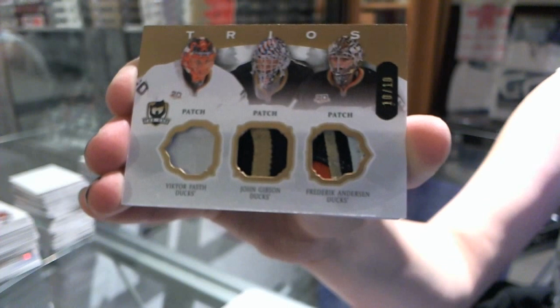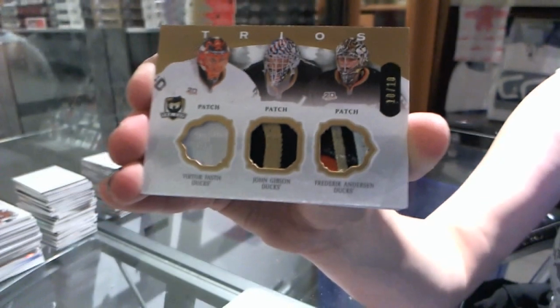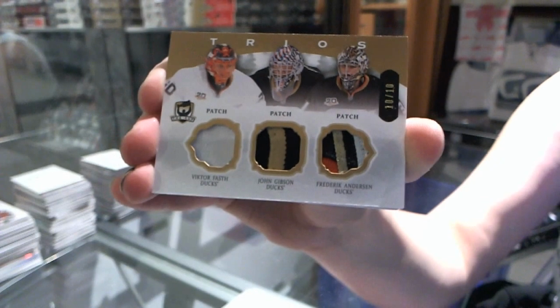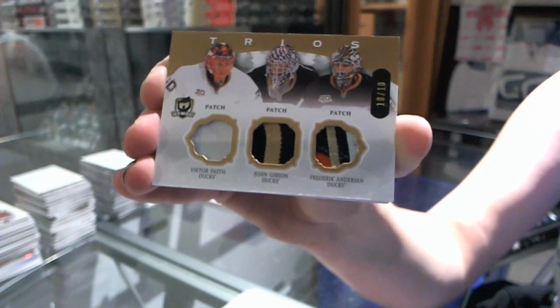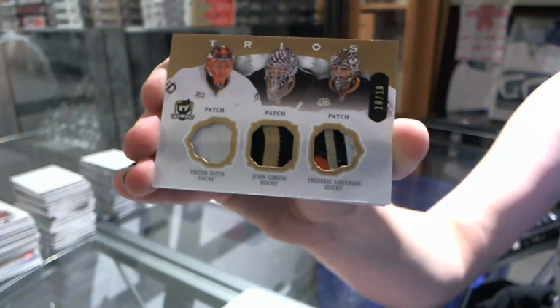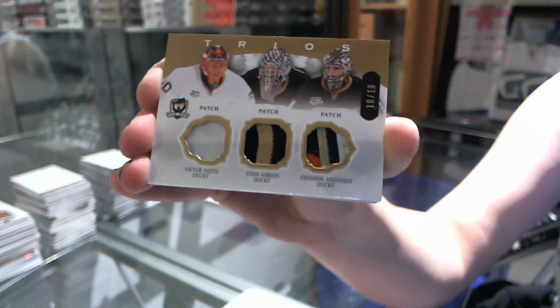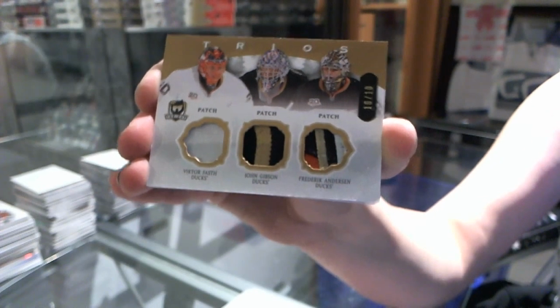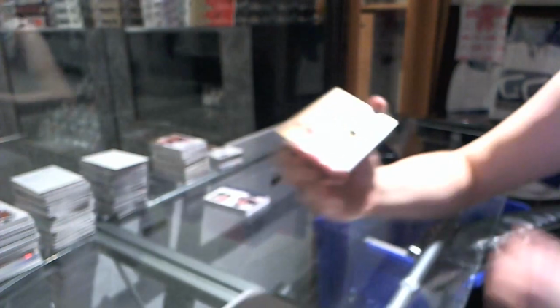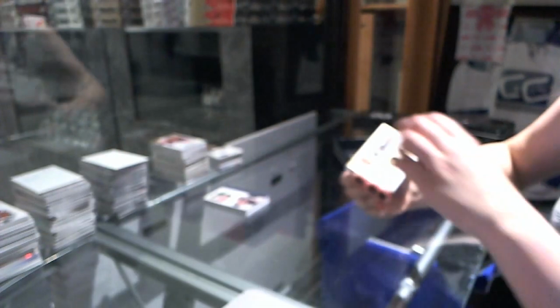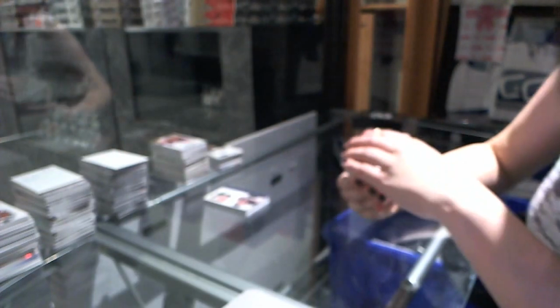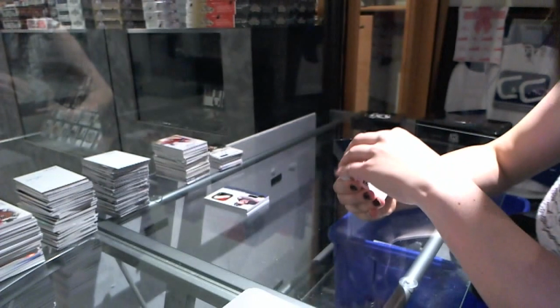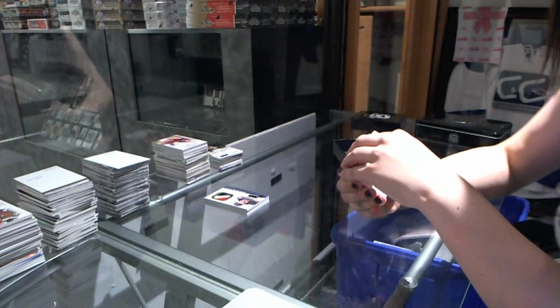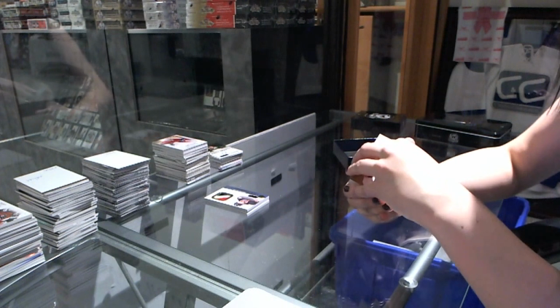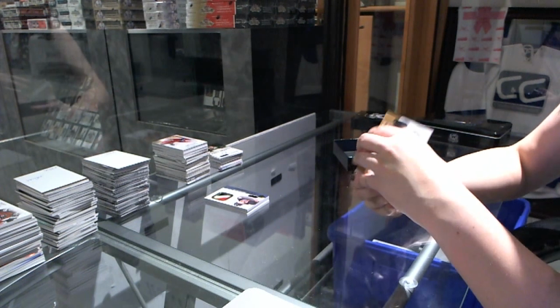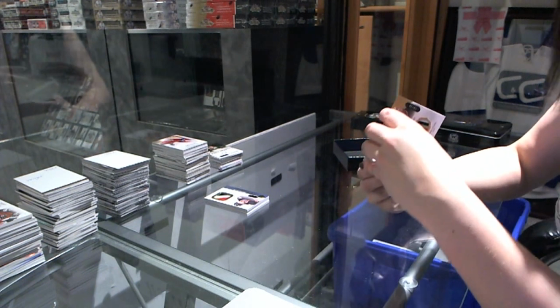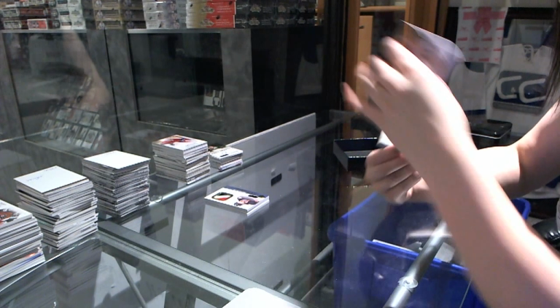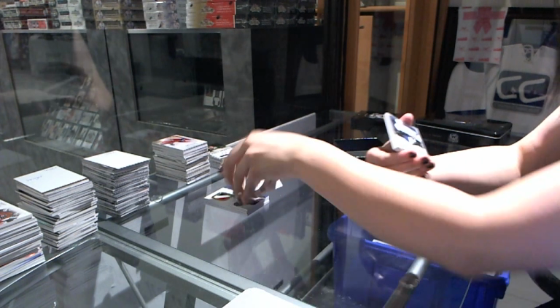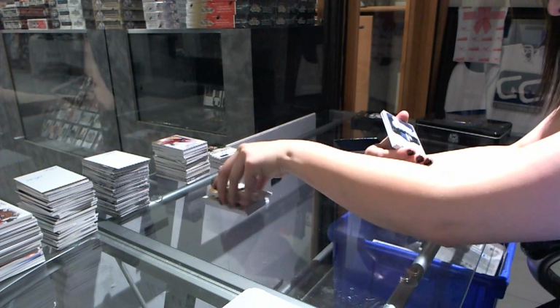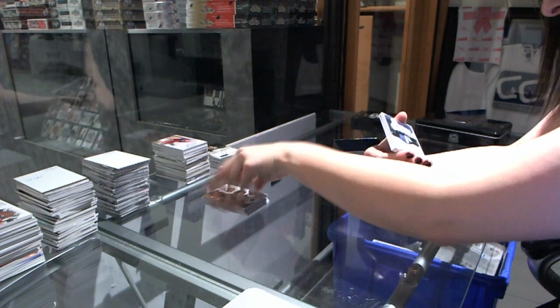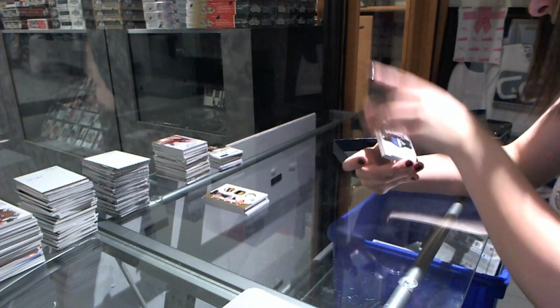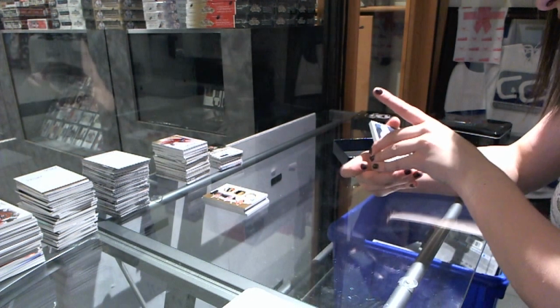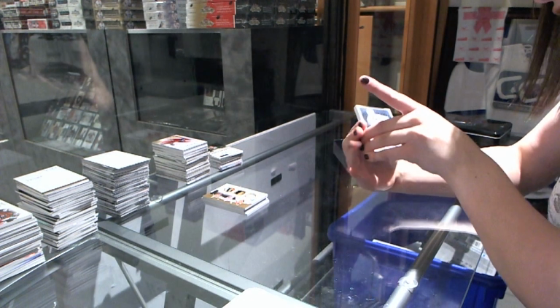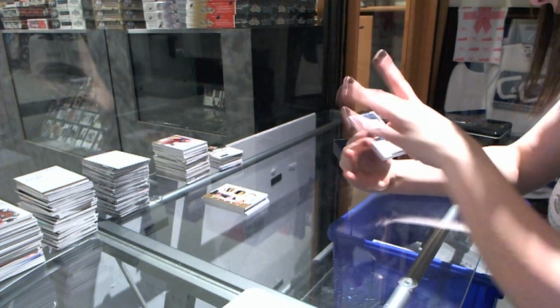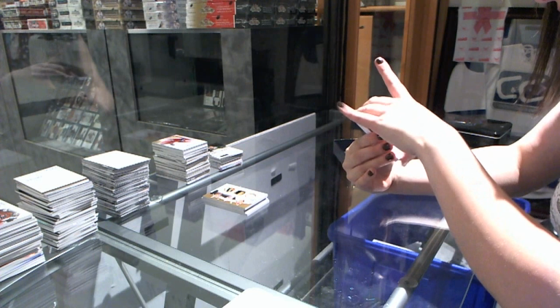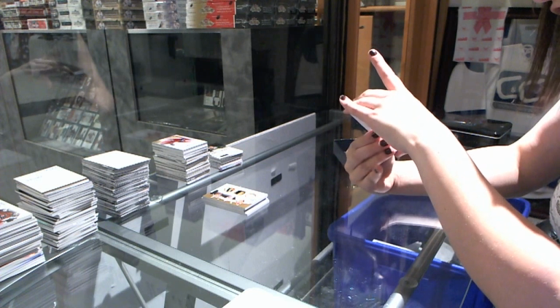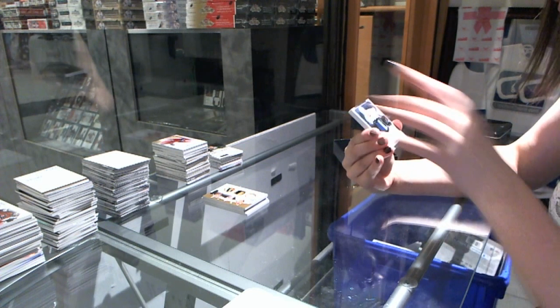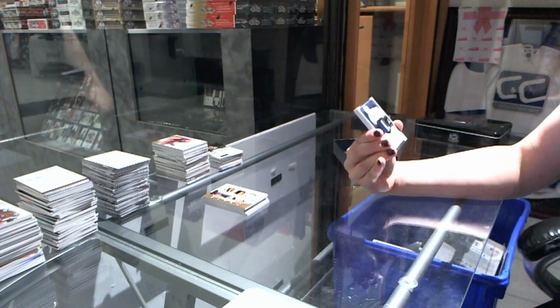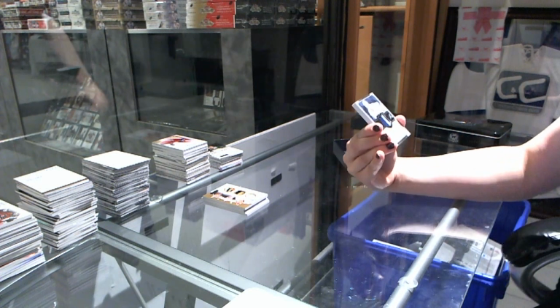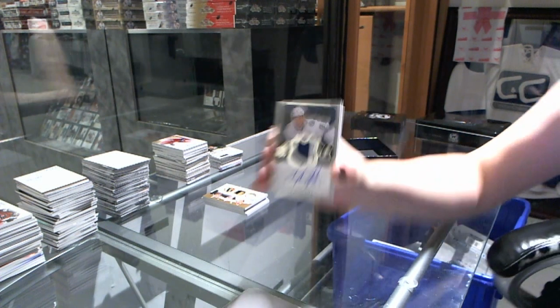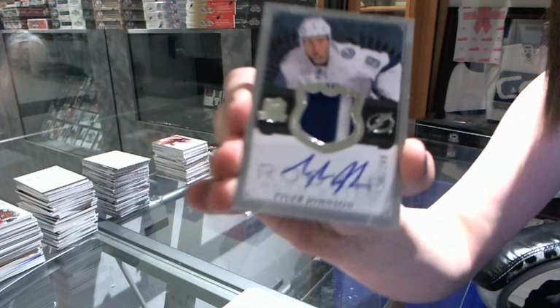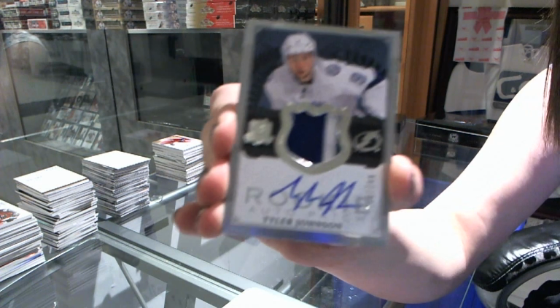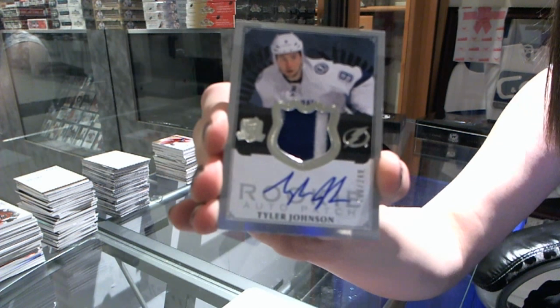Number 210. A two-color rookie patch autograph numbered to 249 for the Tampa Bay Lightning — Tyler Johnson.